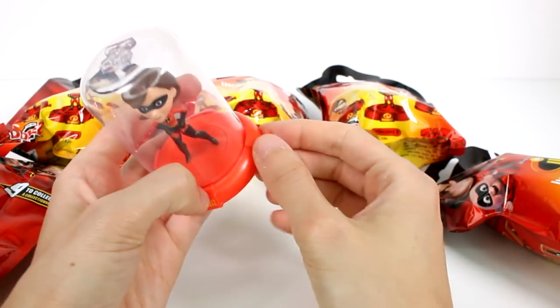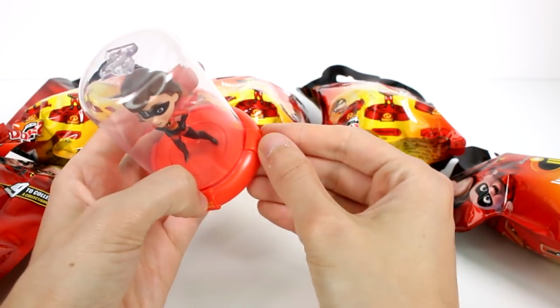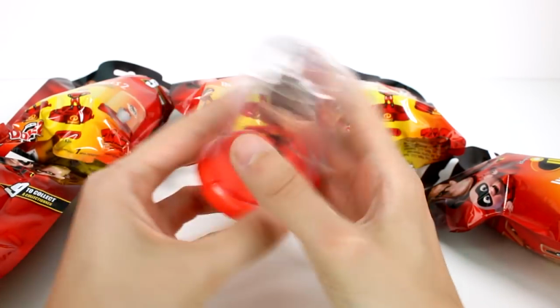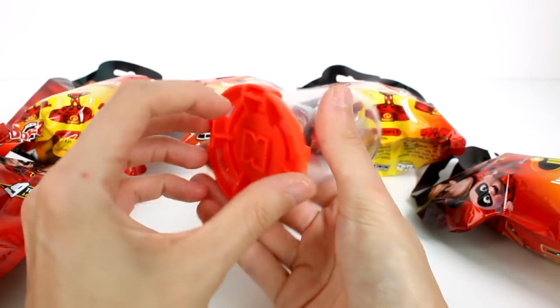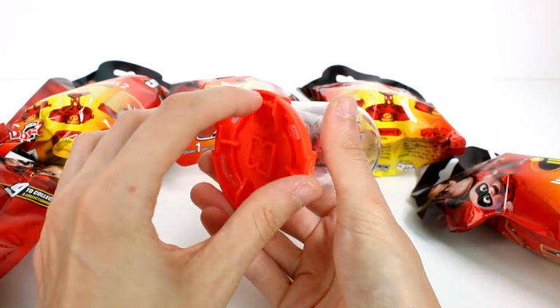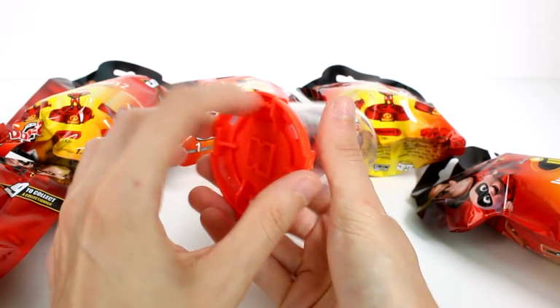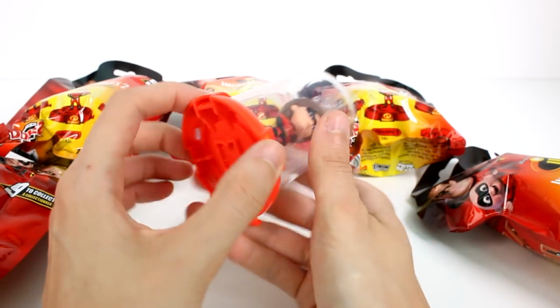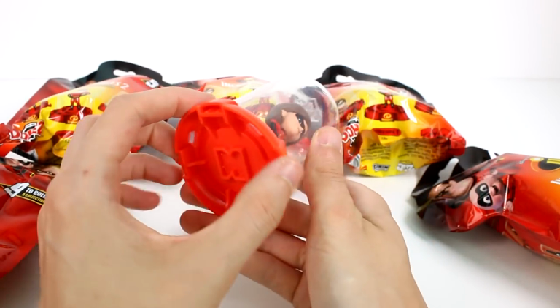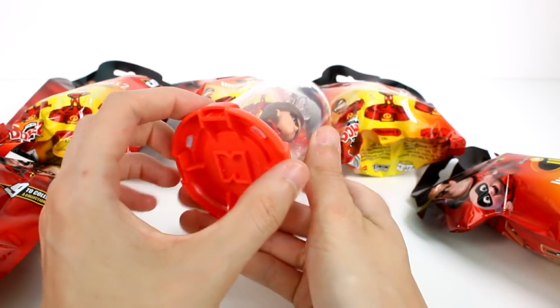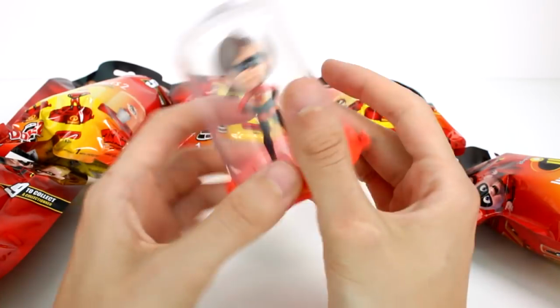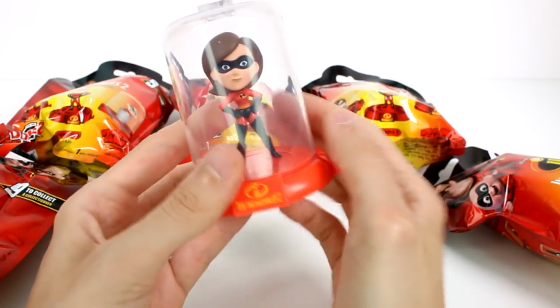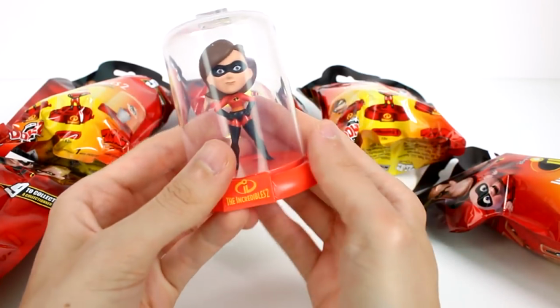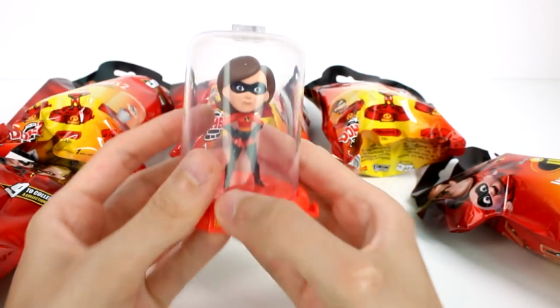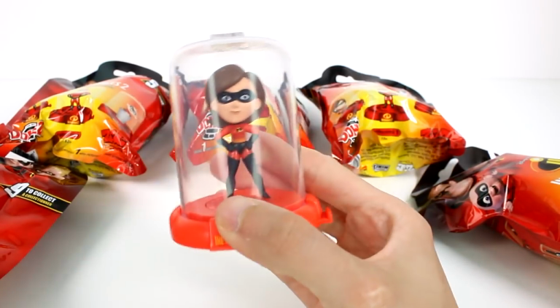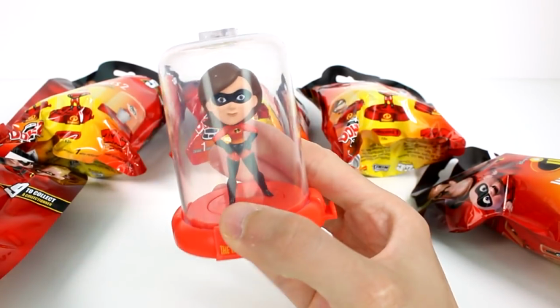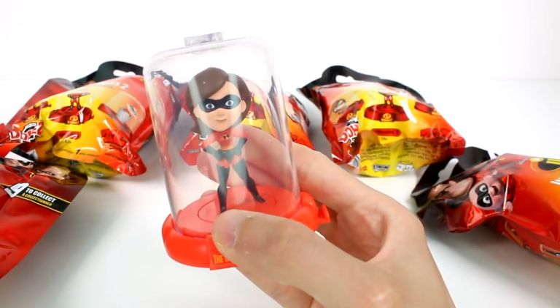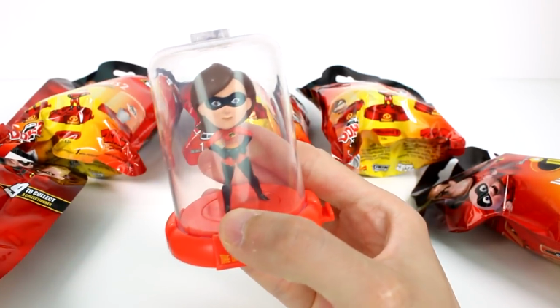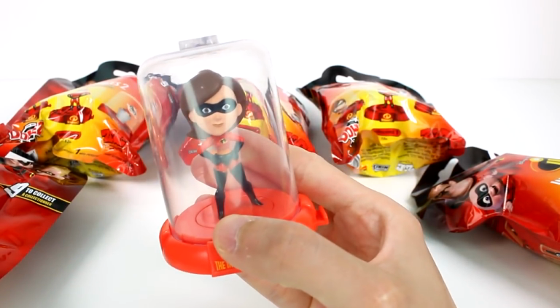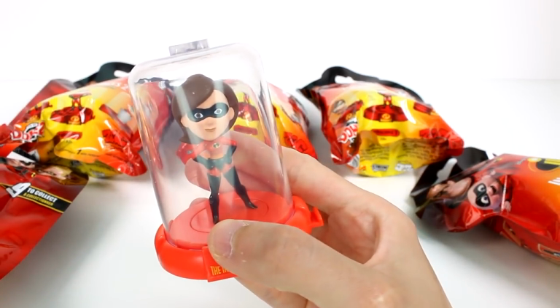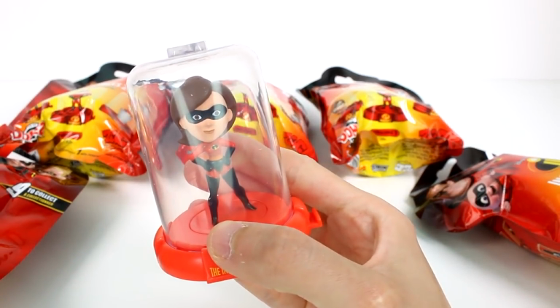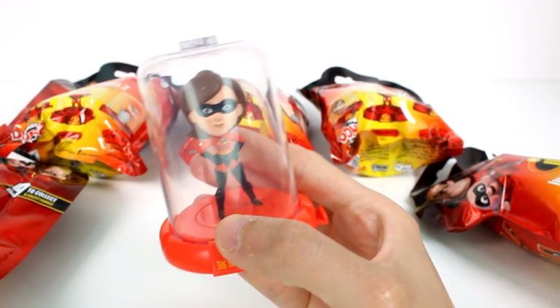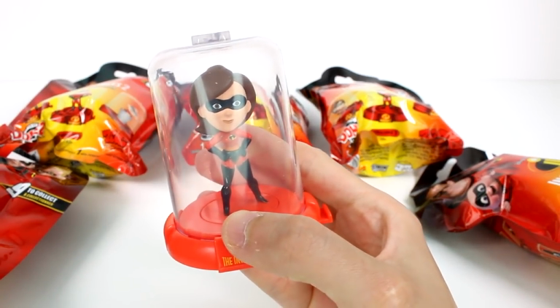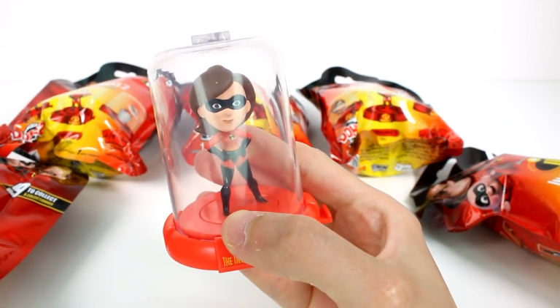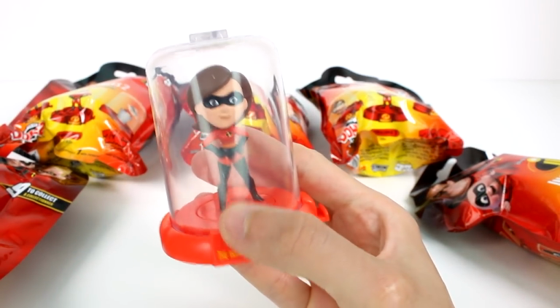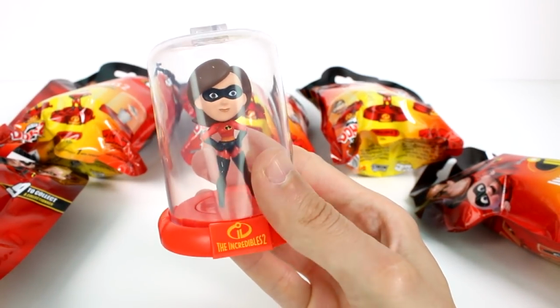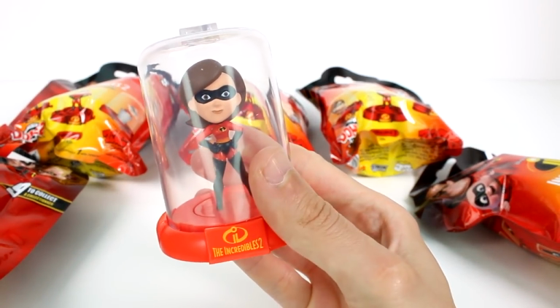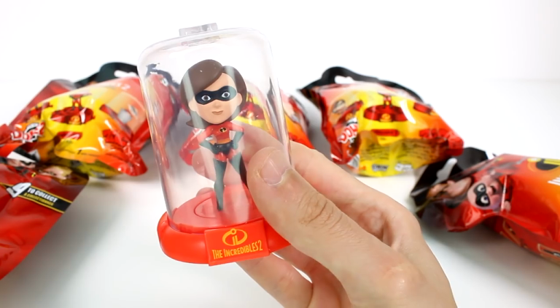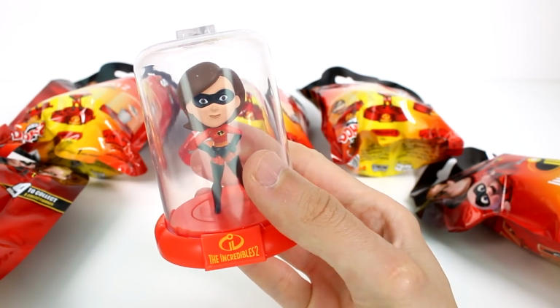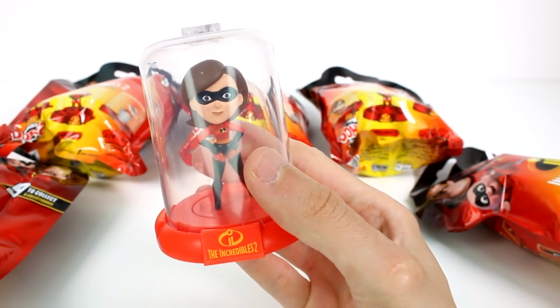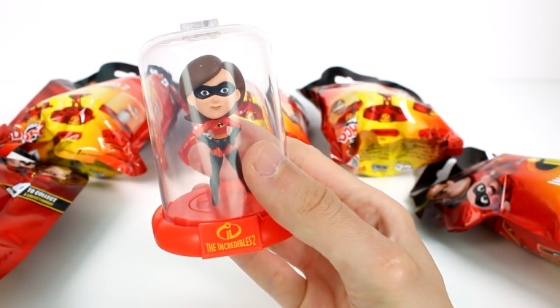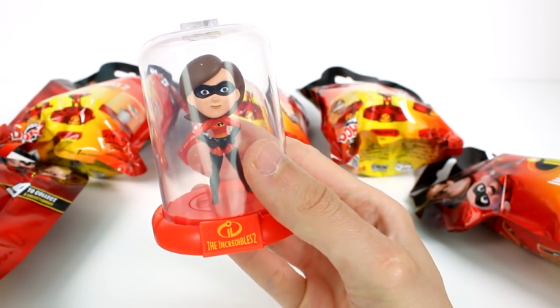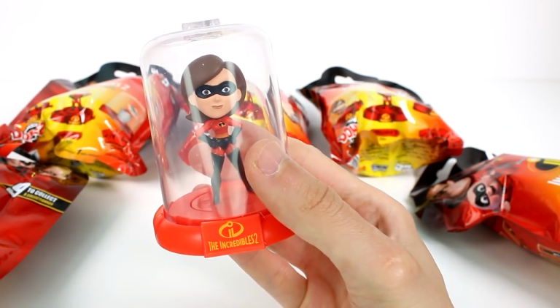And then this little hook right here, you can hook into the side of one right there. So that's how you can collect them — you can literally have a whole entire wall of these, which is perfect.